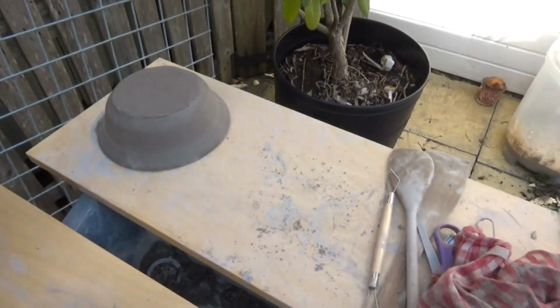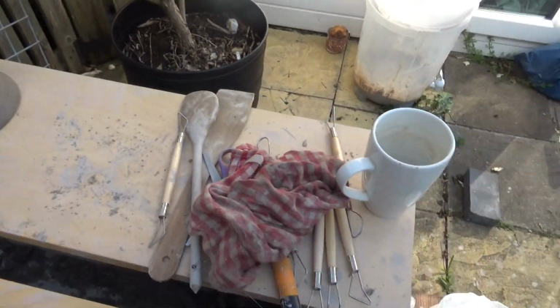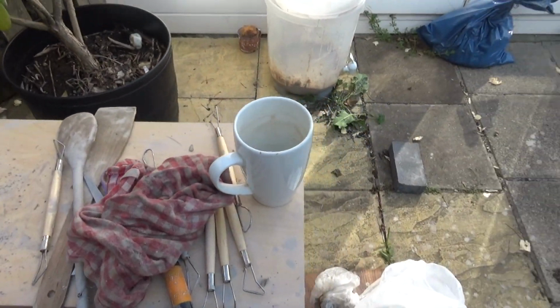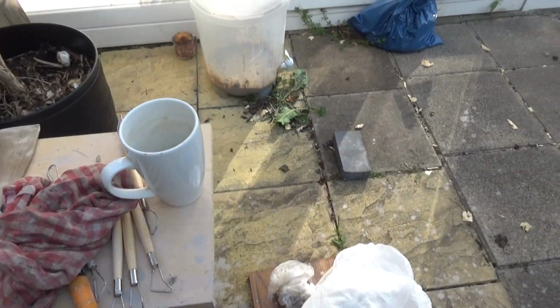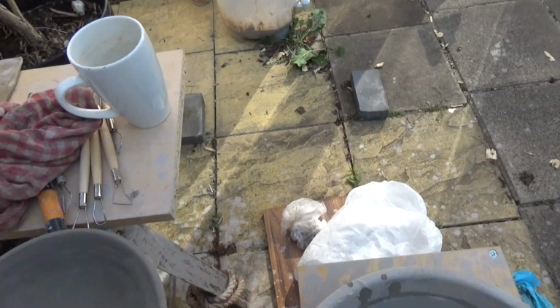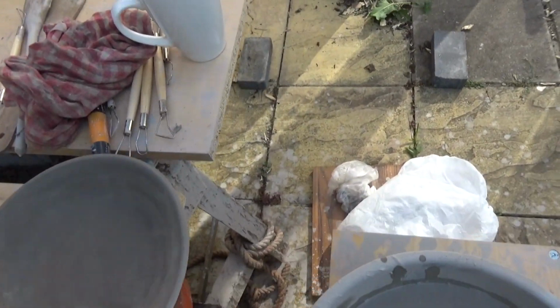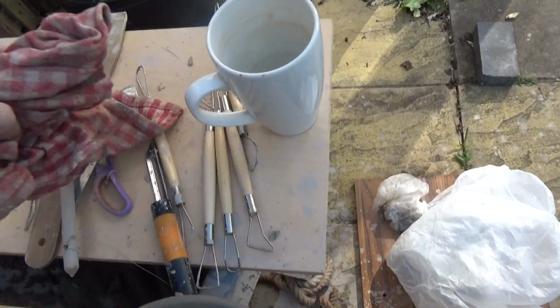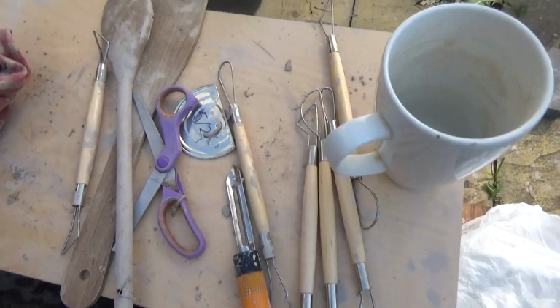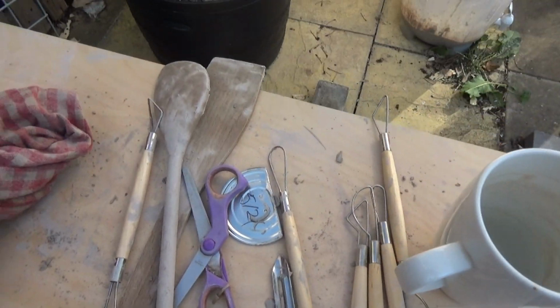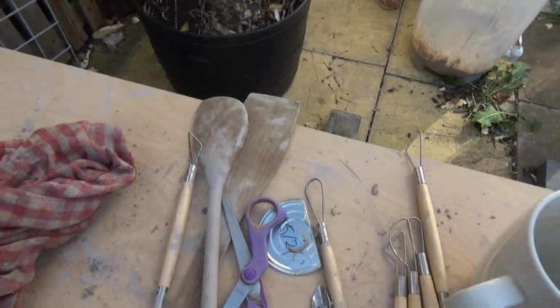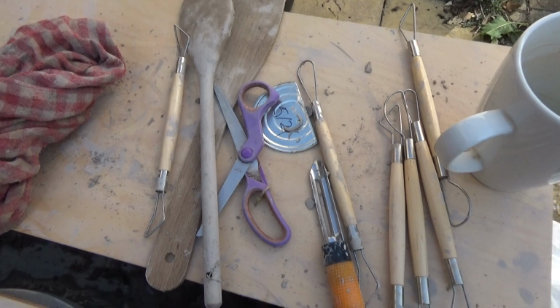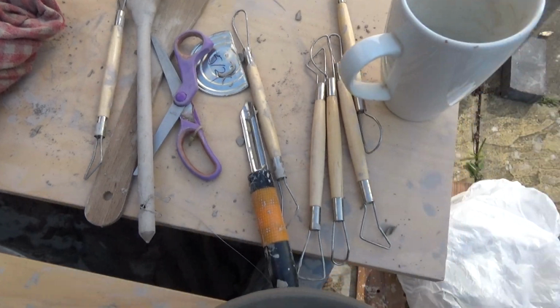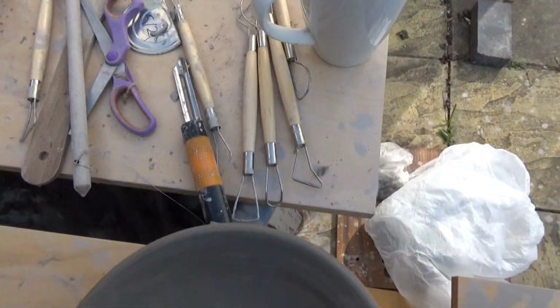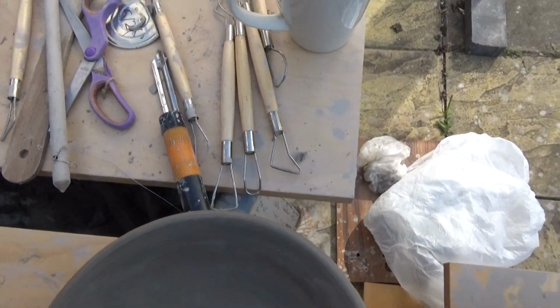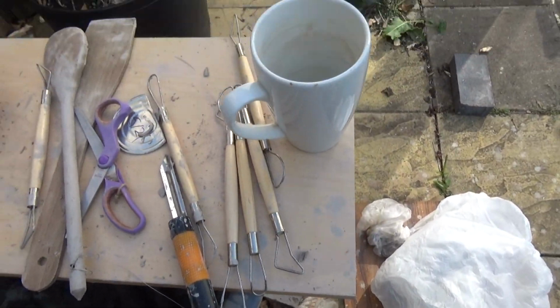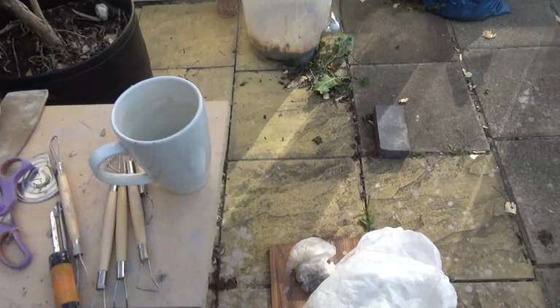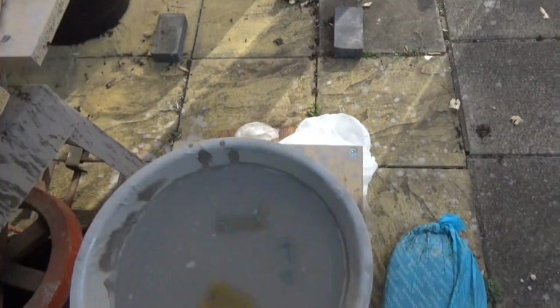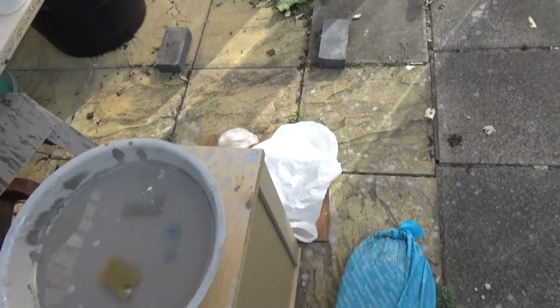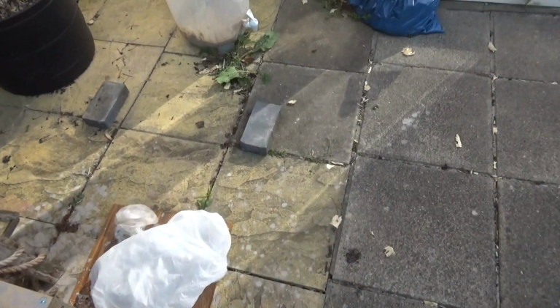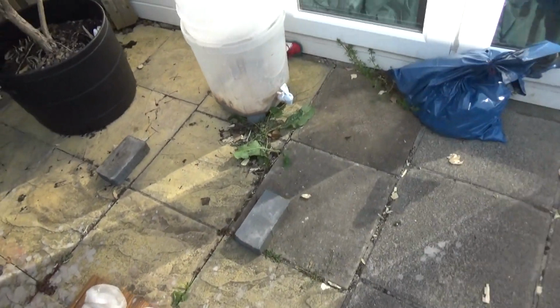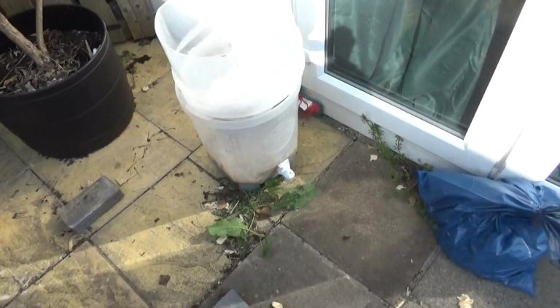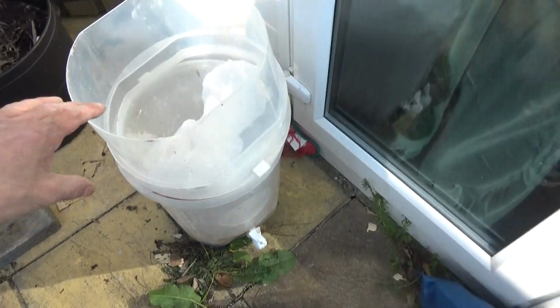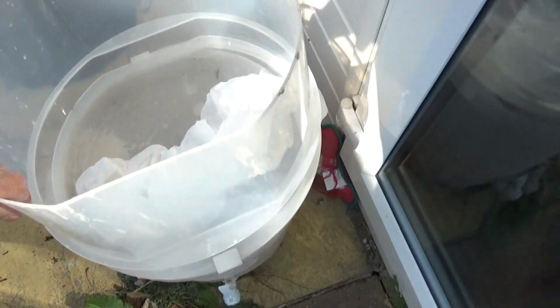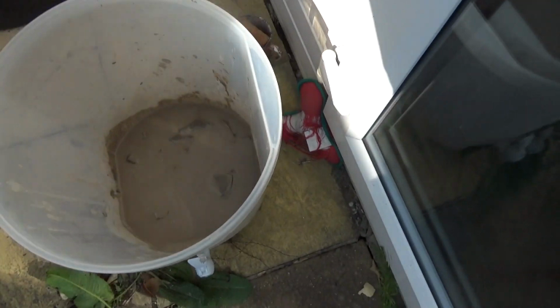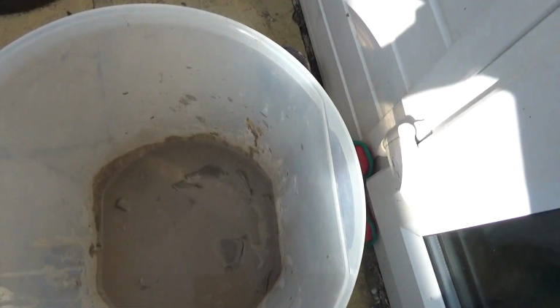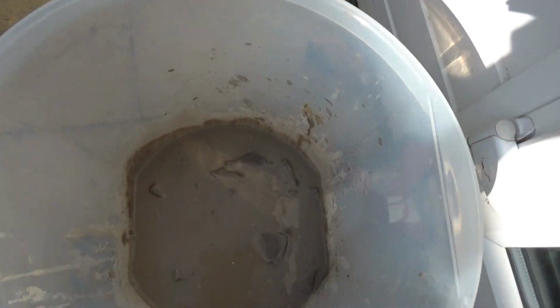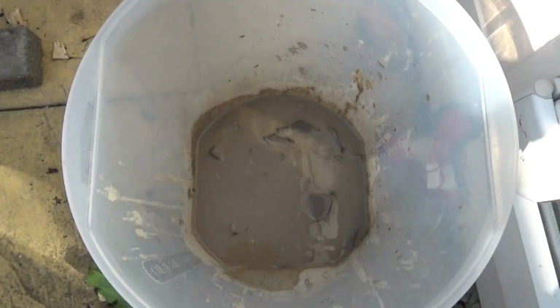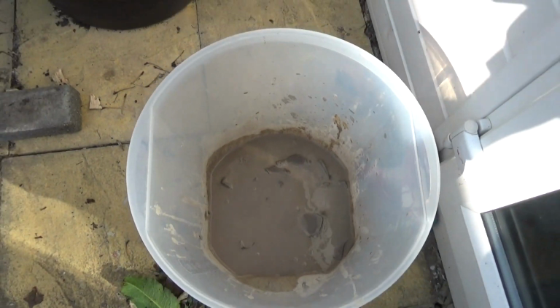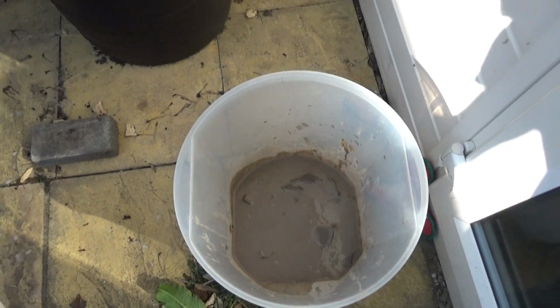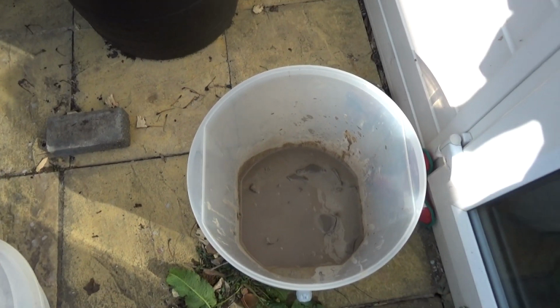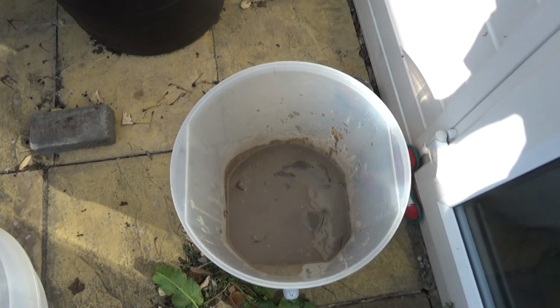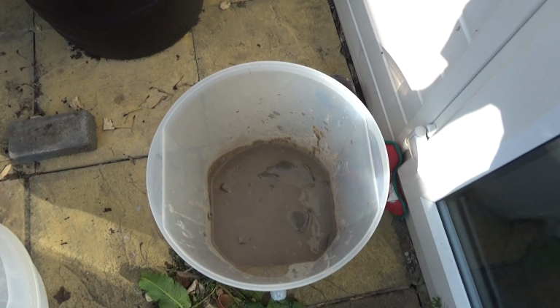So, once I get some turning tools, basically I'm just using this block as tools at the moment. Most of the pots have gone in here. I'm not going to keep rubbish.